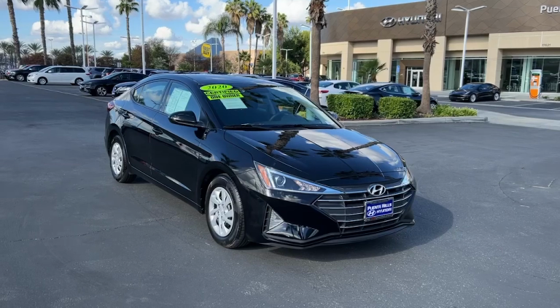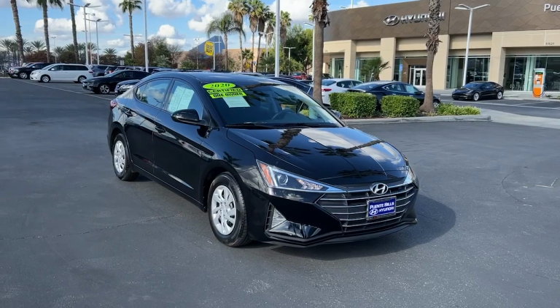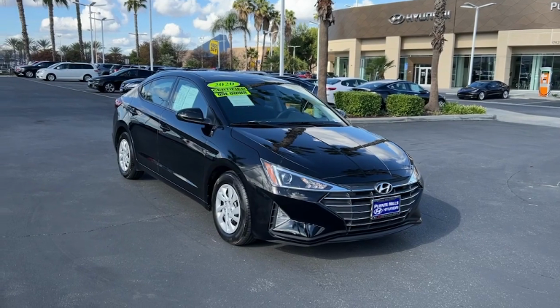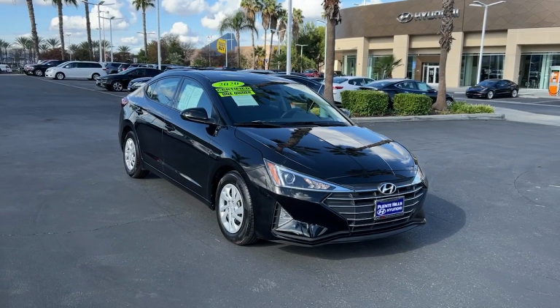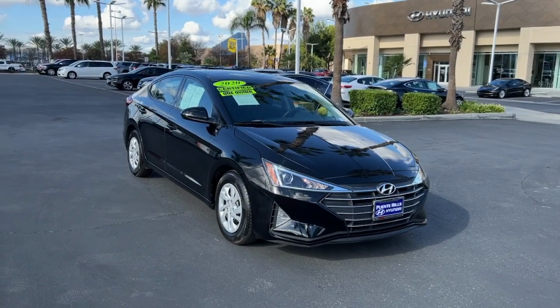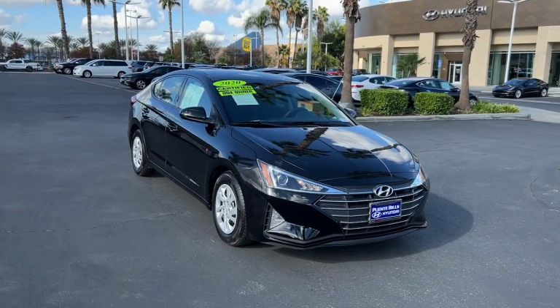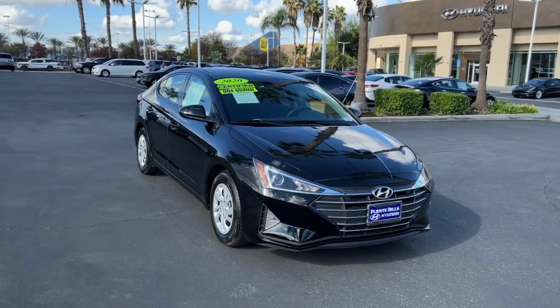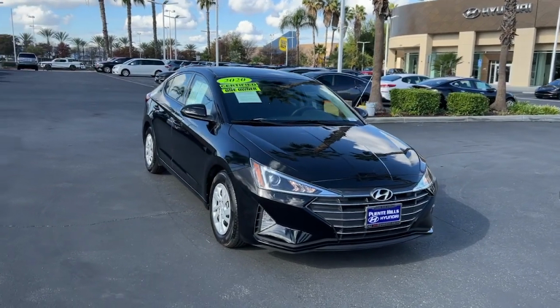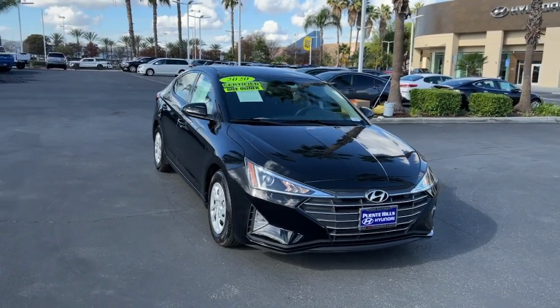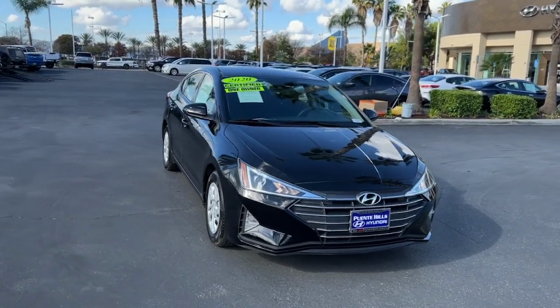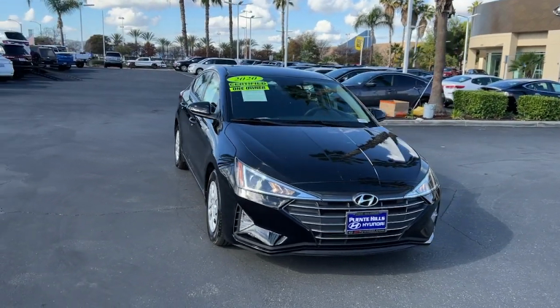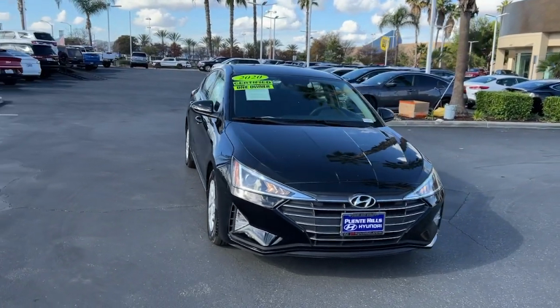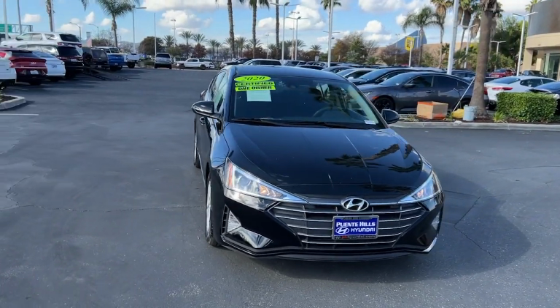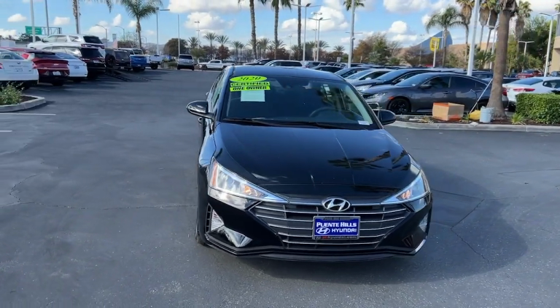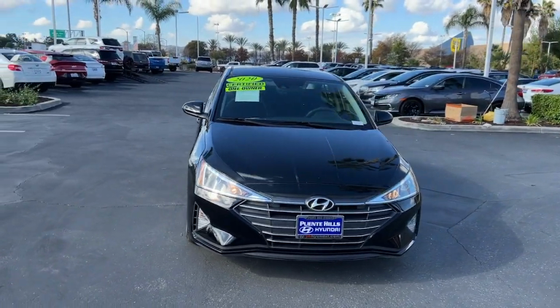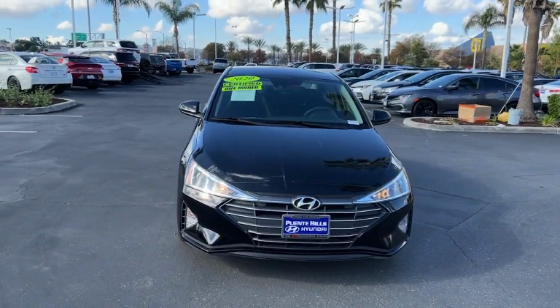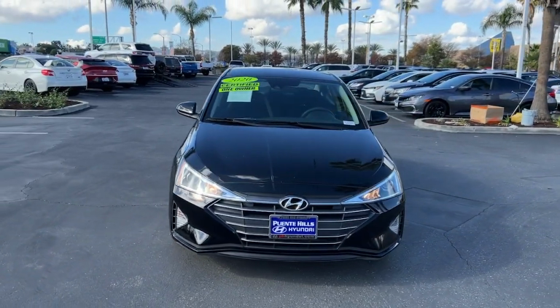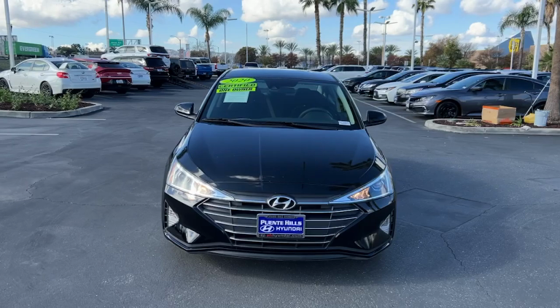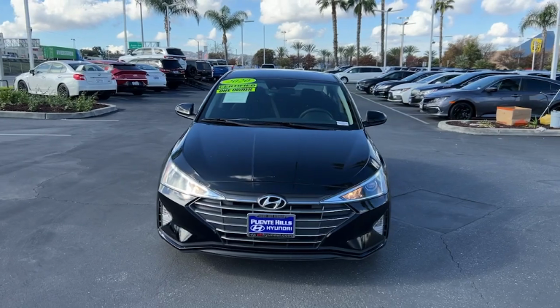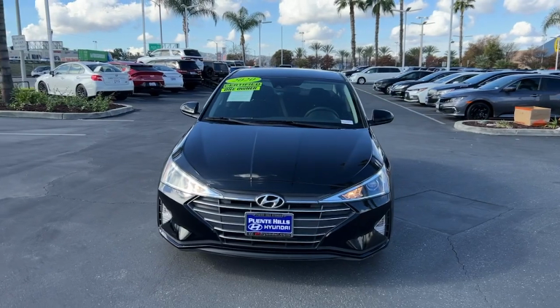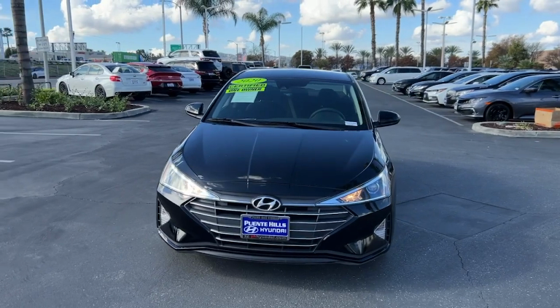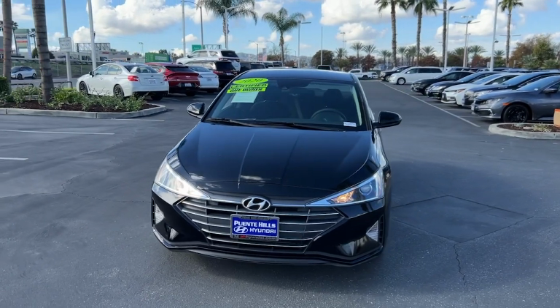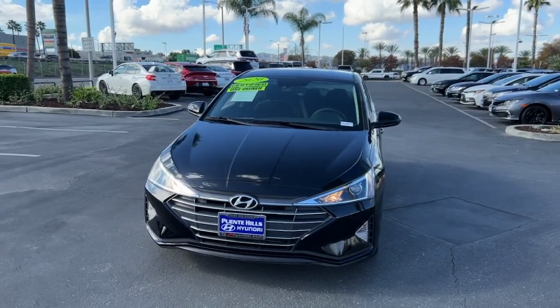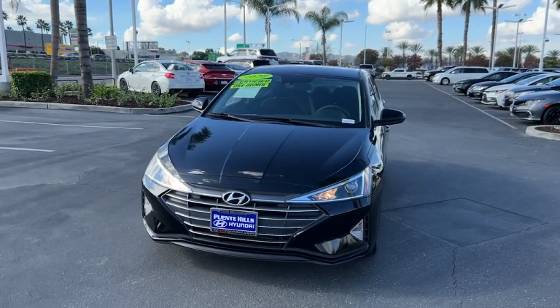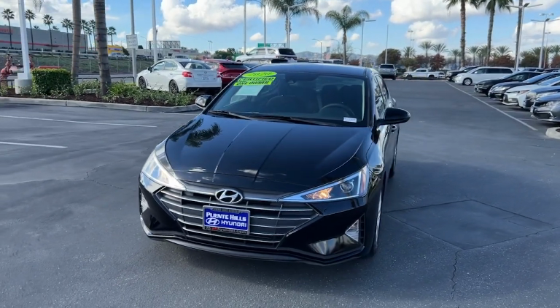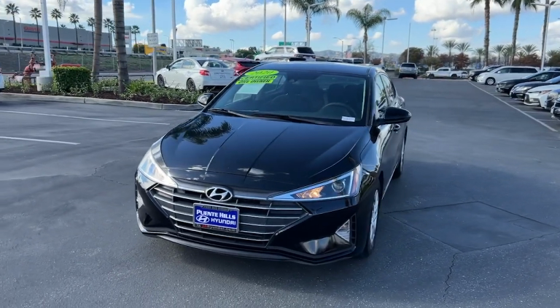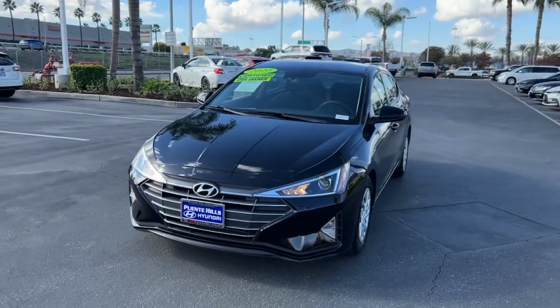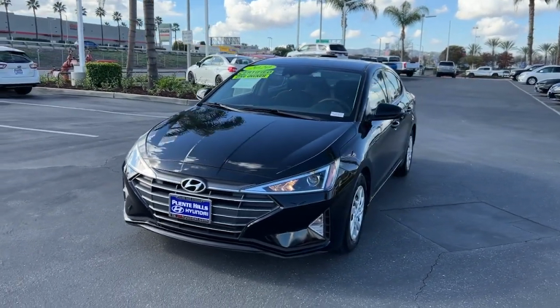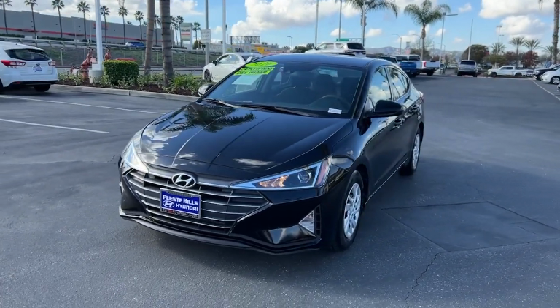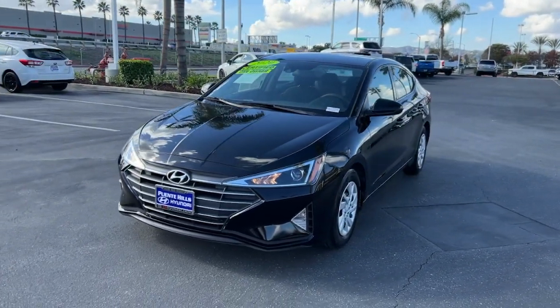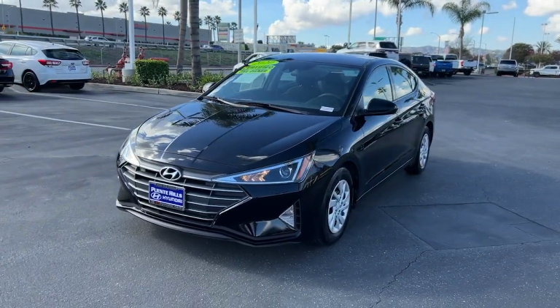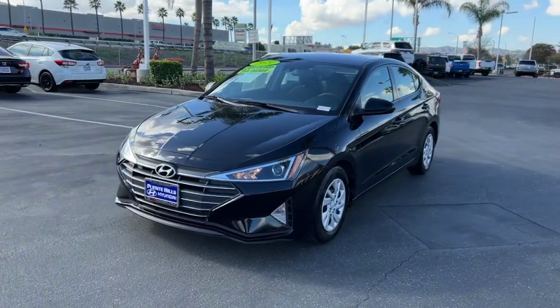You will be amazed by this 2020 Hyundai Elantra. With less than 40,000 miles on the odometer, this vehicle stands out from the rest.